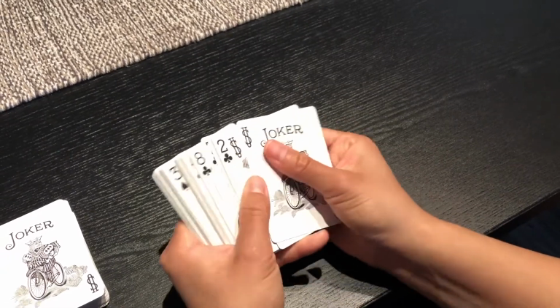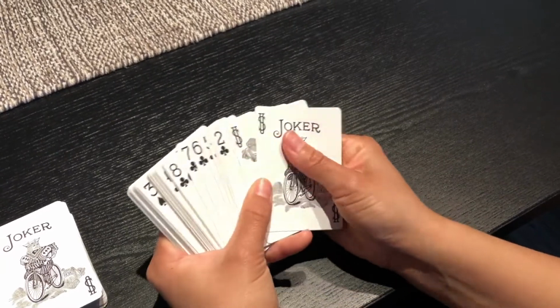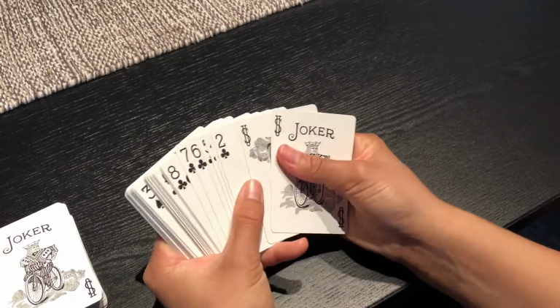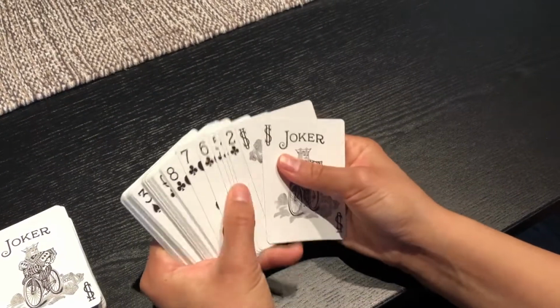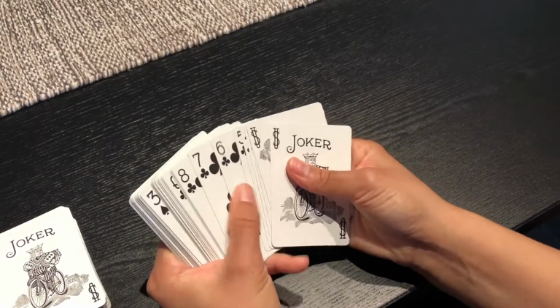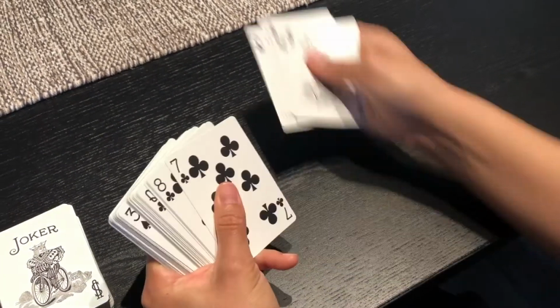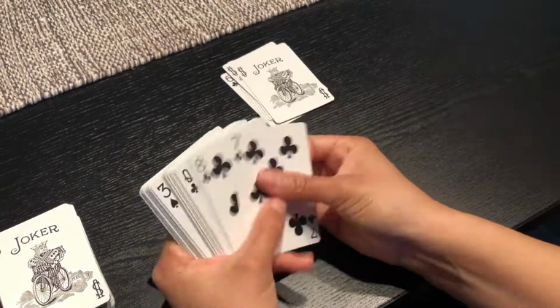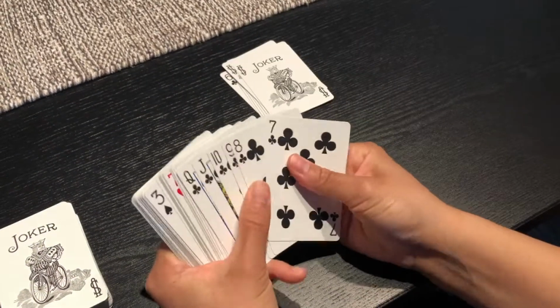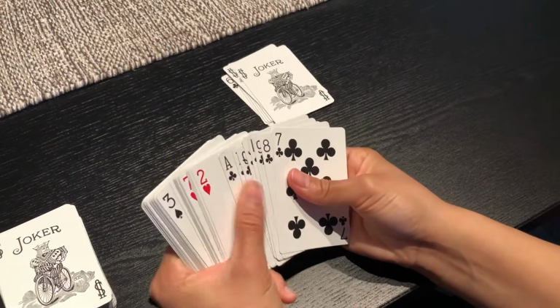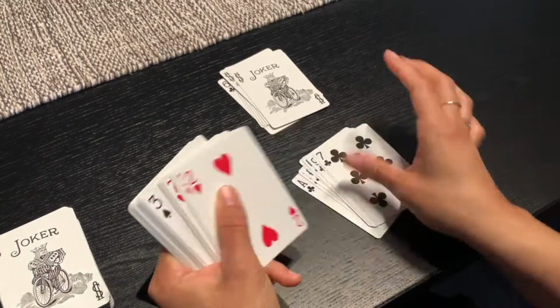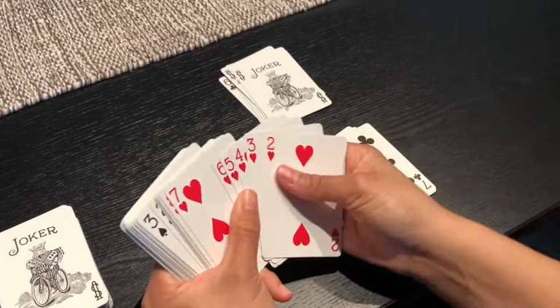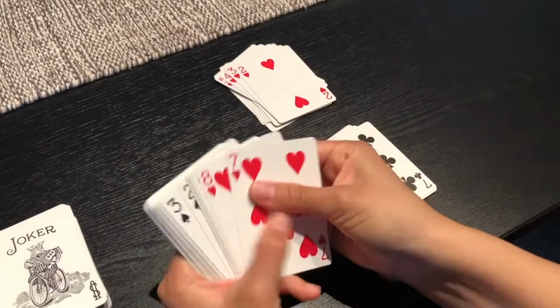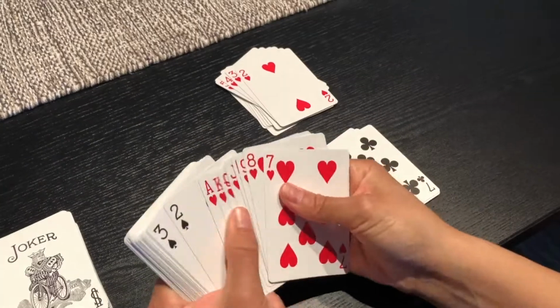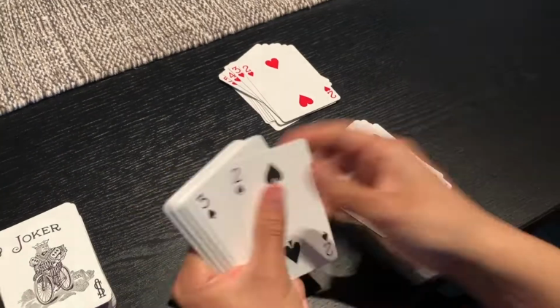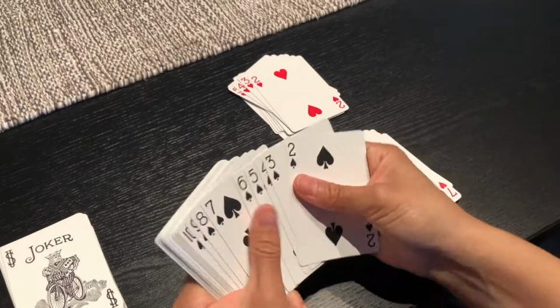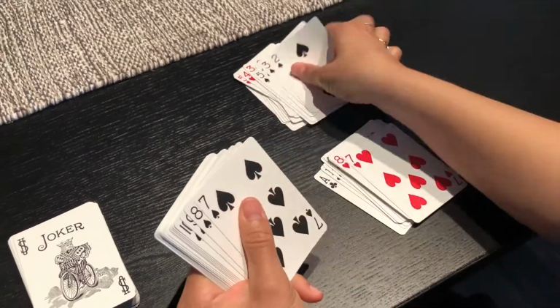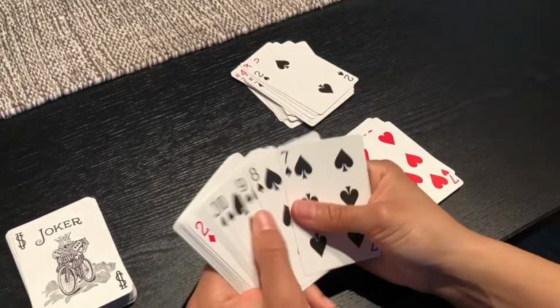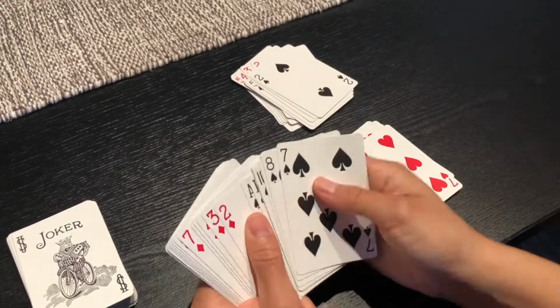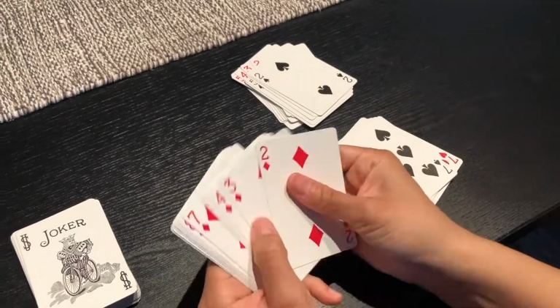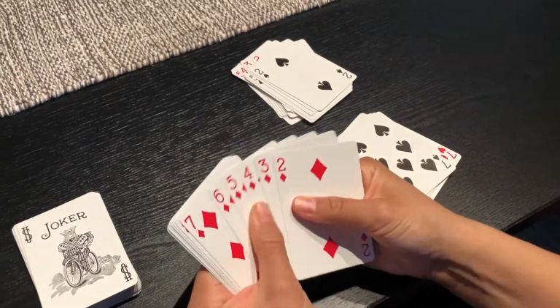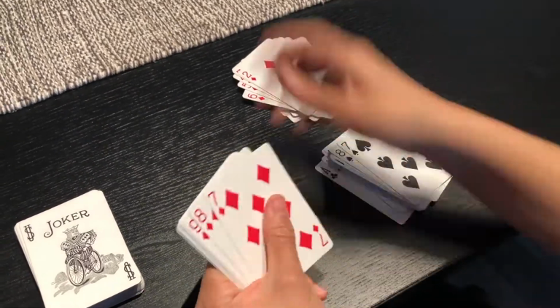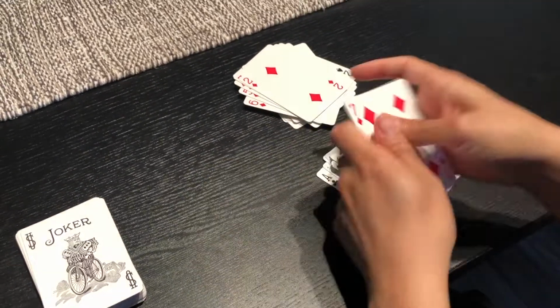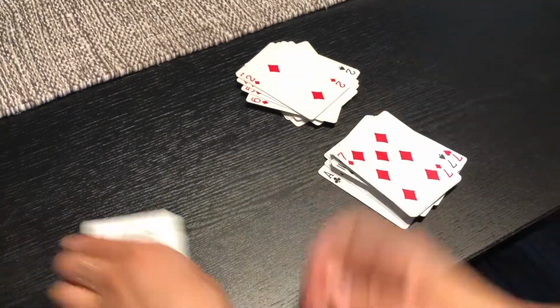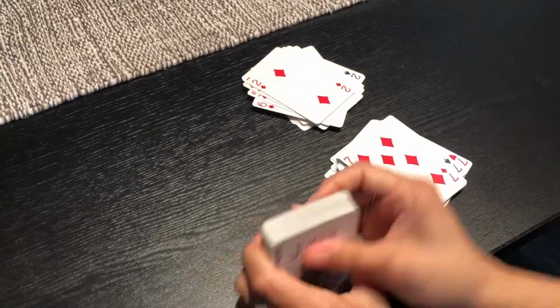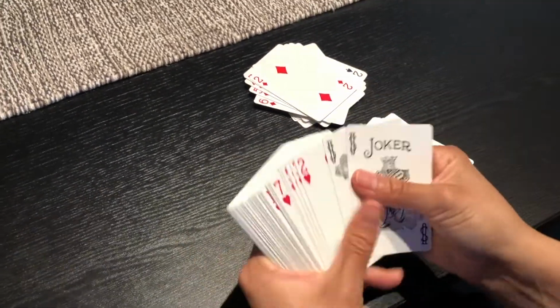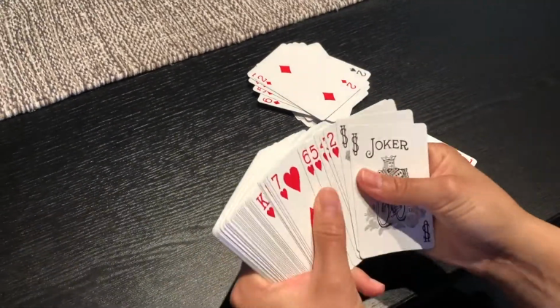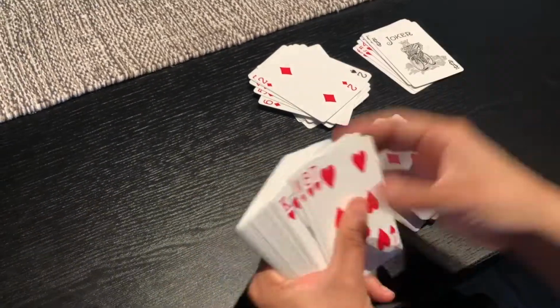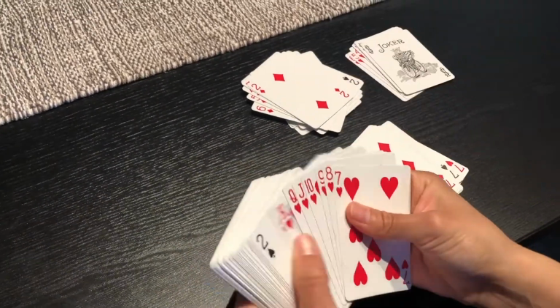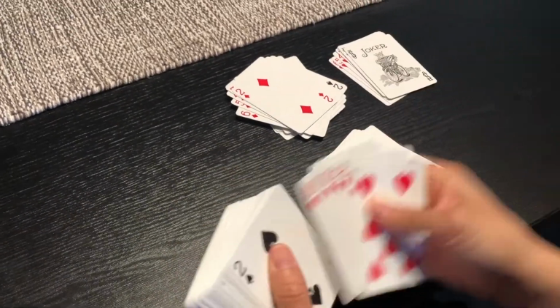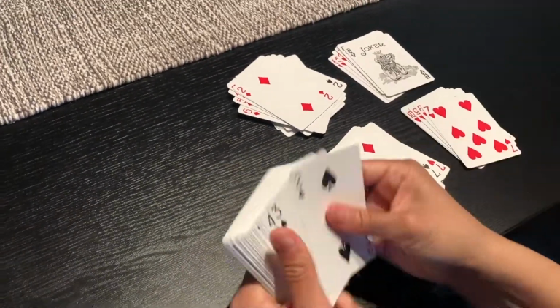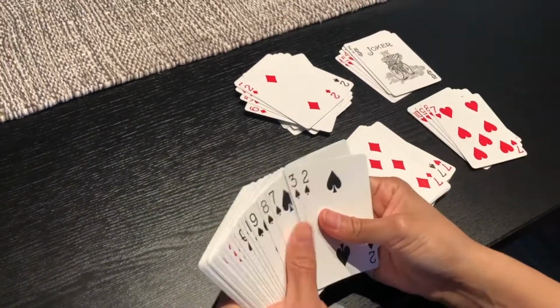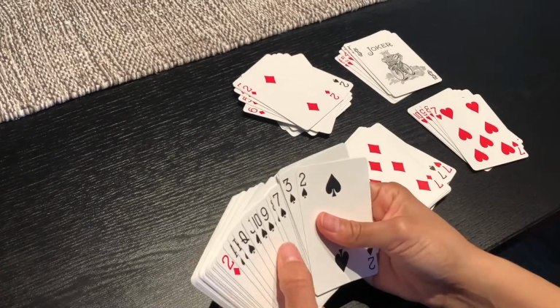Take out all the numbers less than 7 and the jokers in both decks. You should have left the 7, 8, 9, 10, Jack, Queen, King, and Ace.